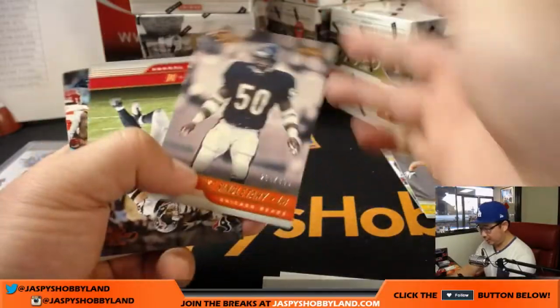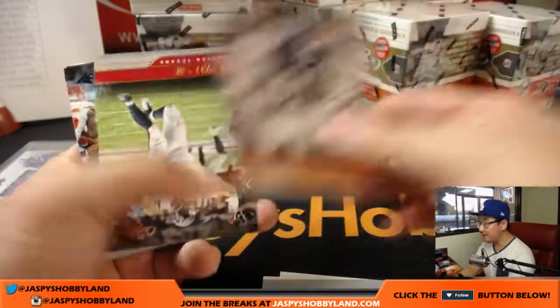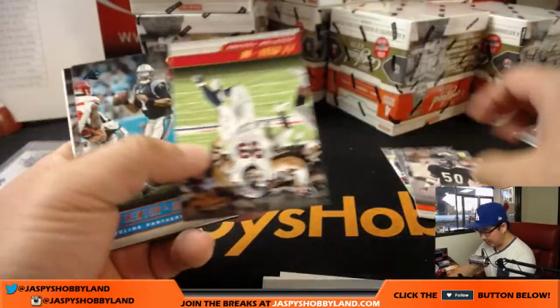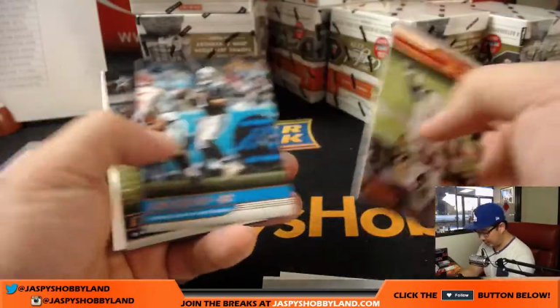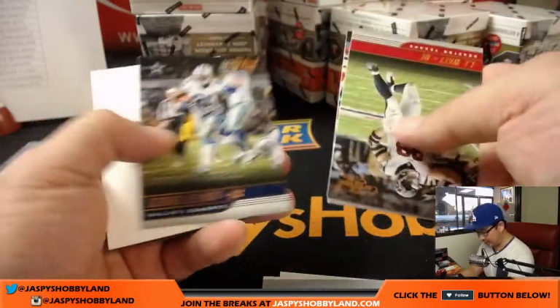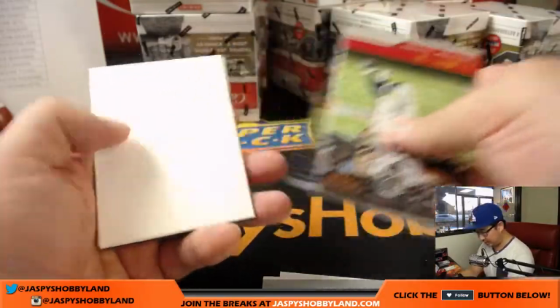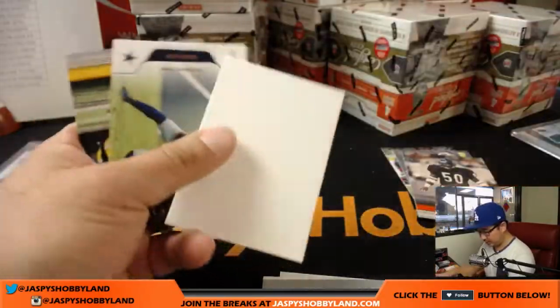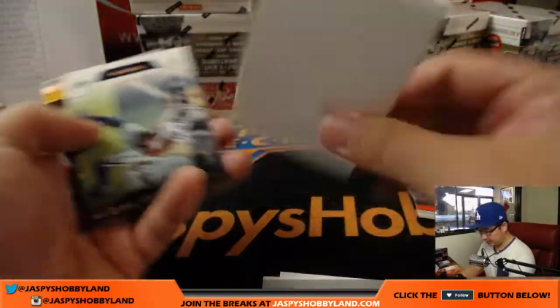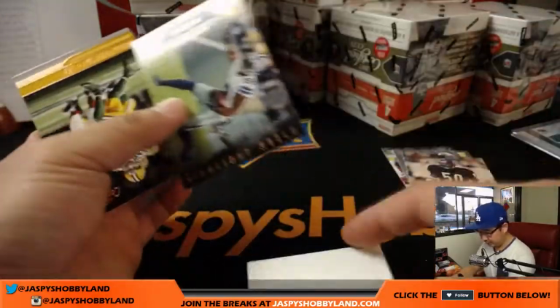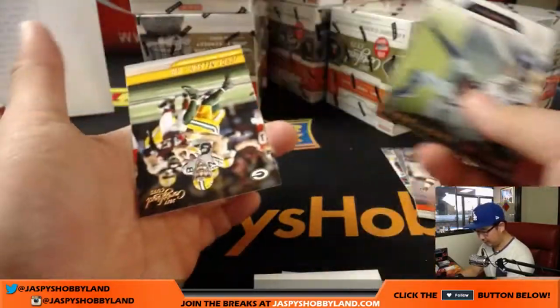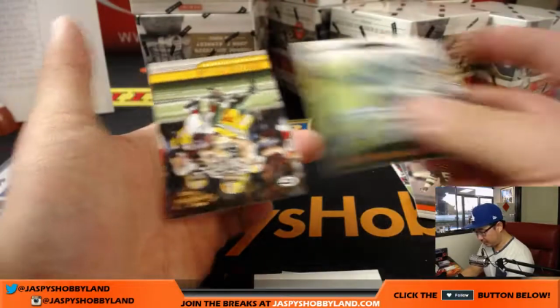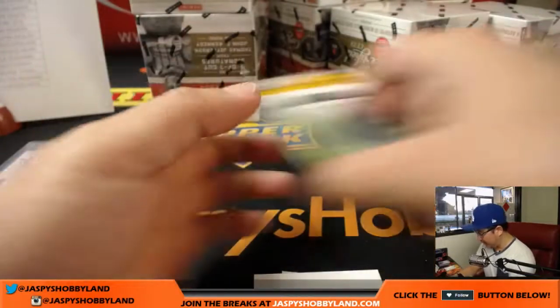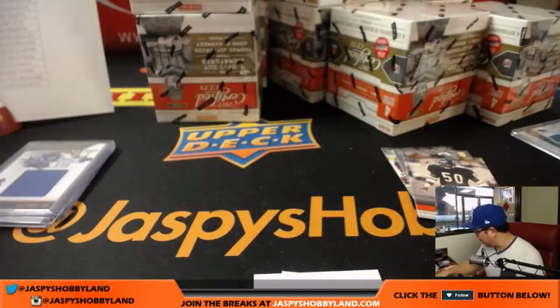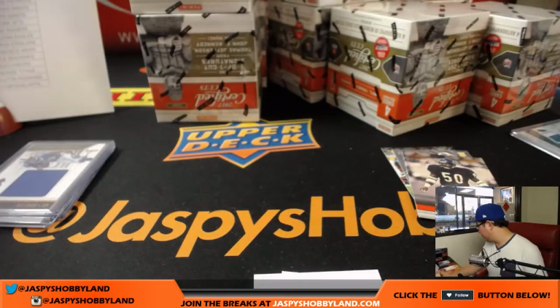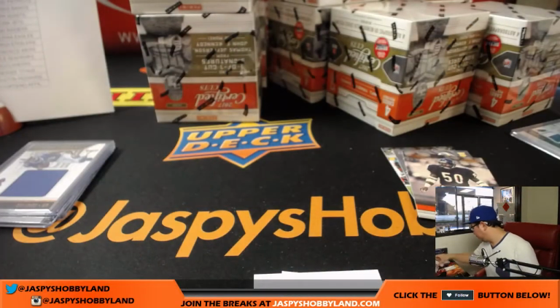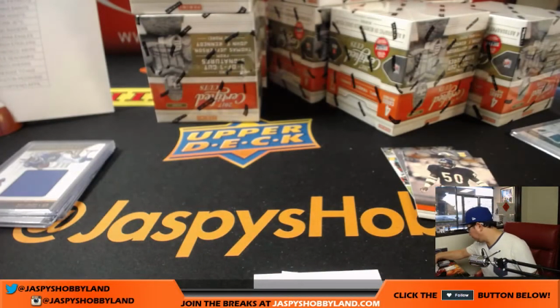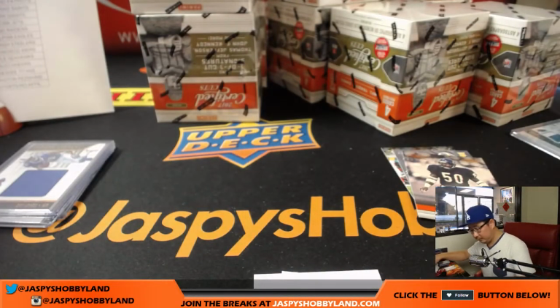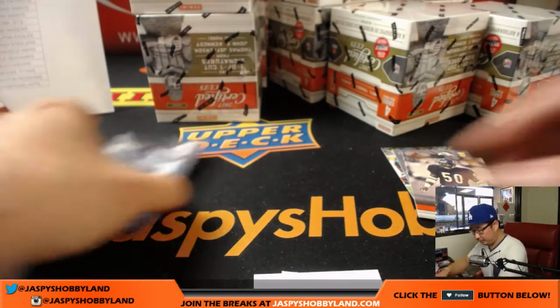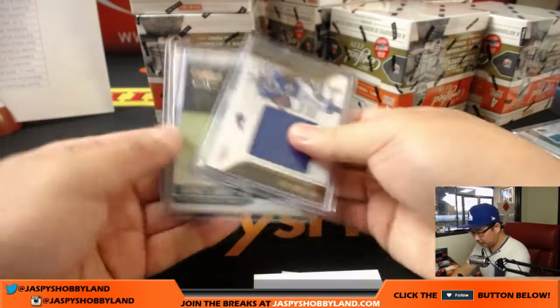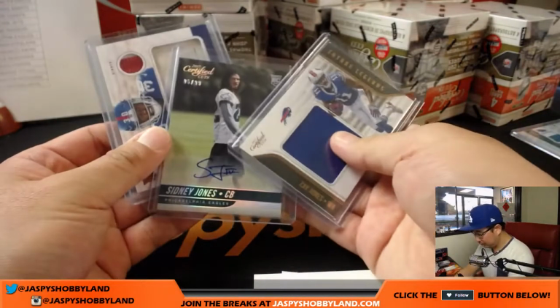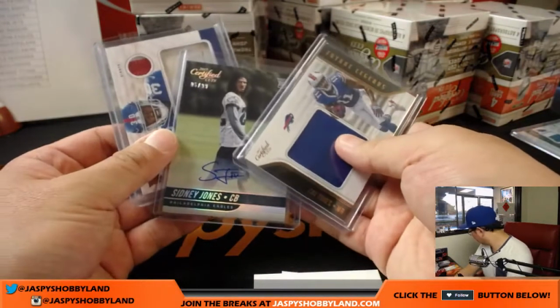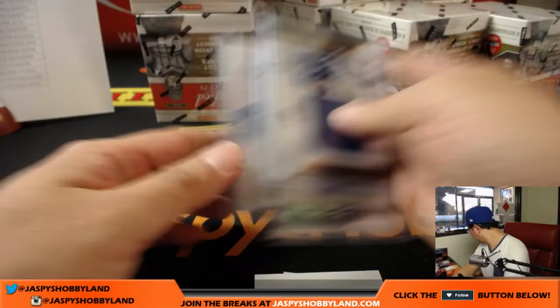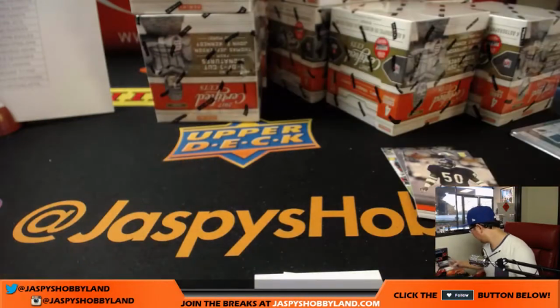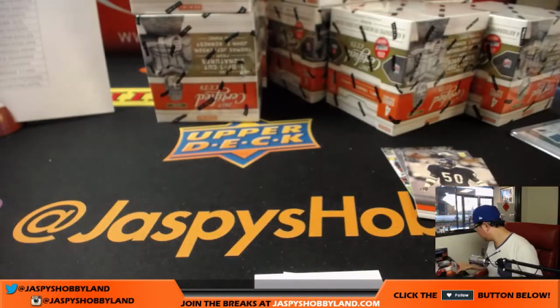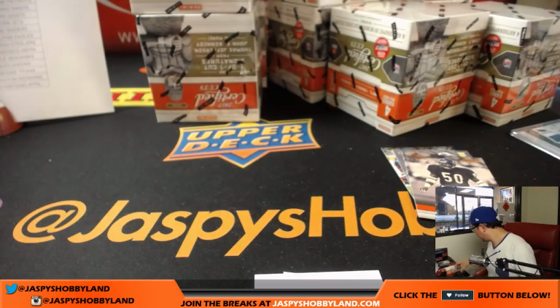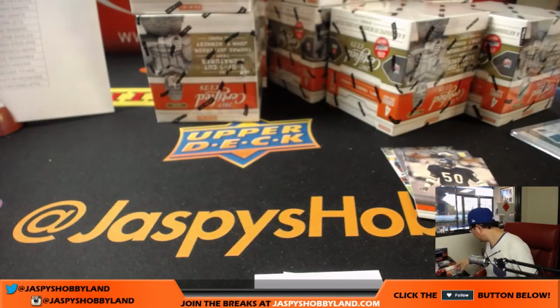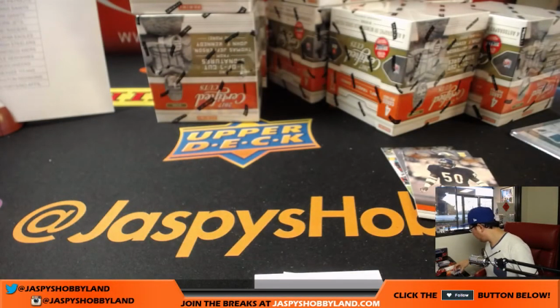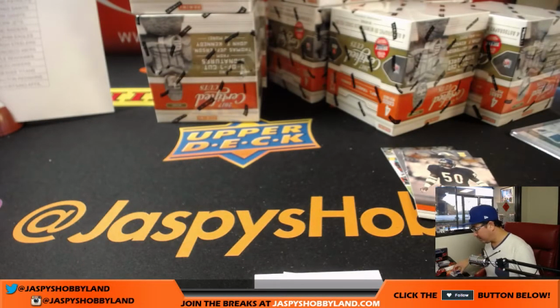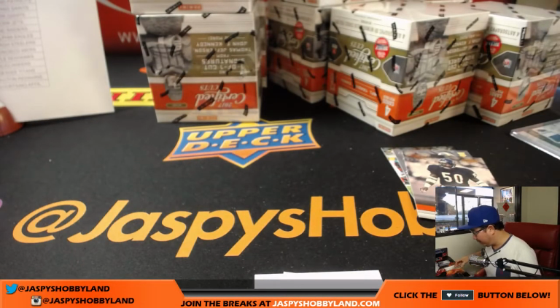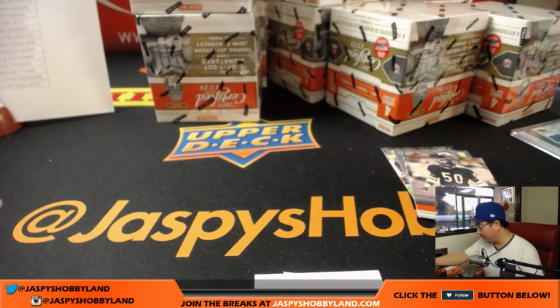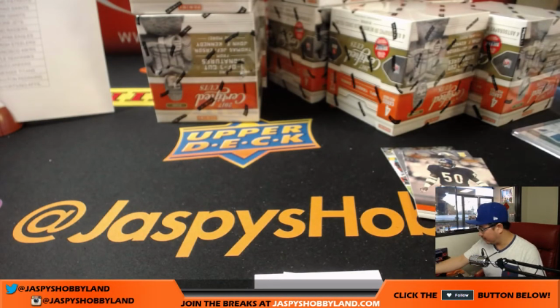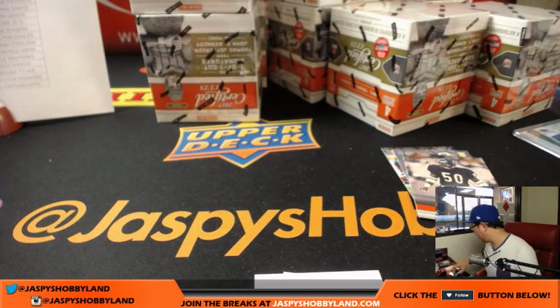Mike Singletary. And Jordy Nelson. That was our fourth hit right there — I was wondering where the fourth hit went.